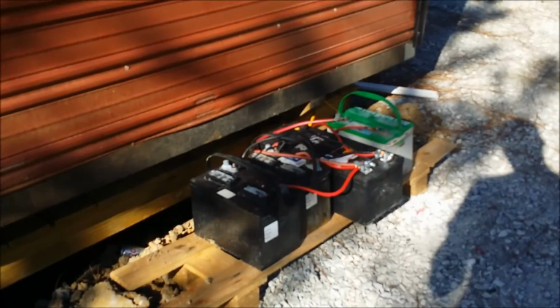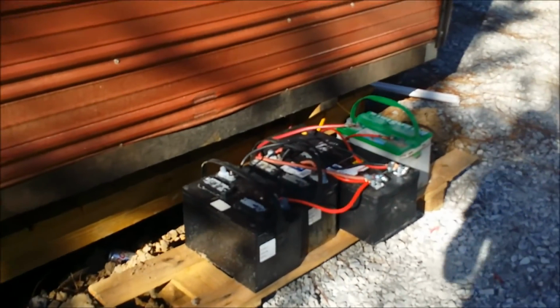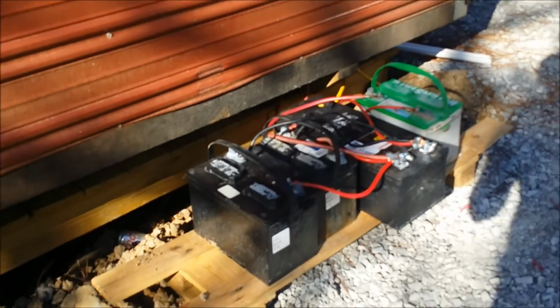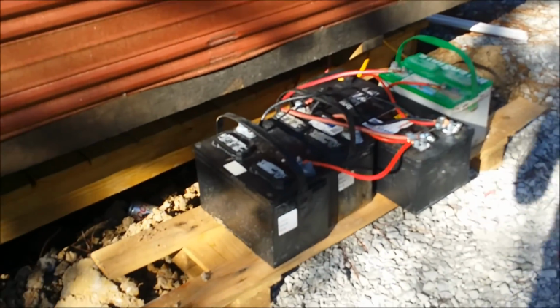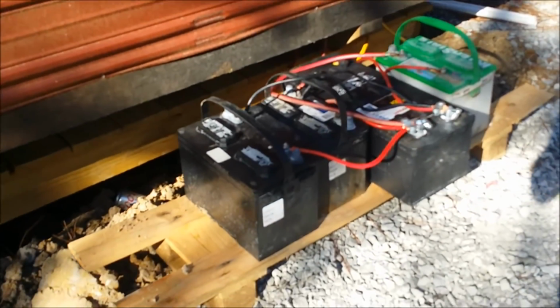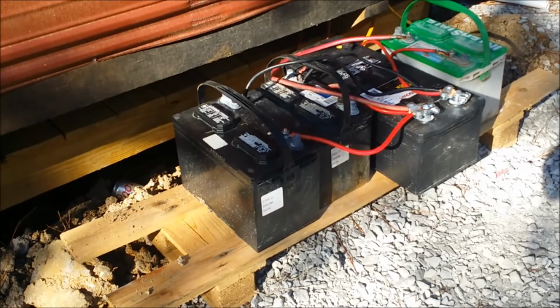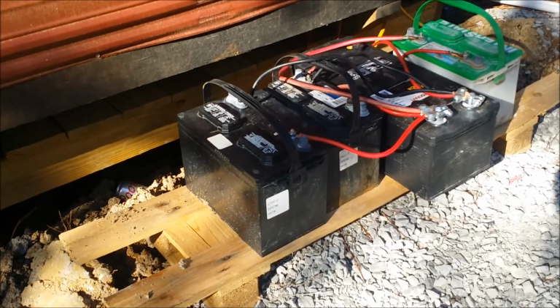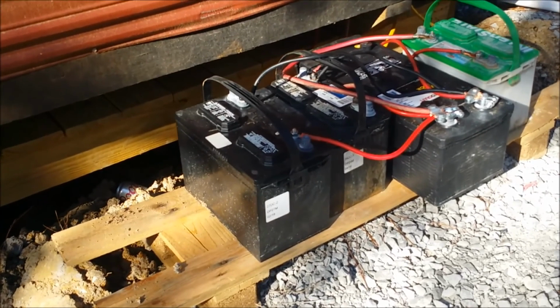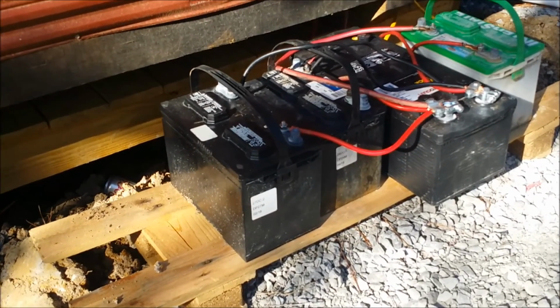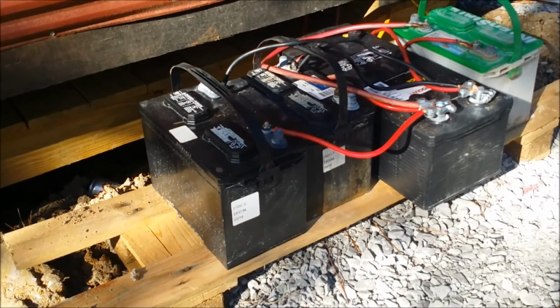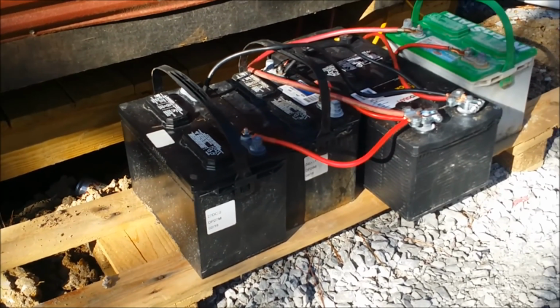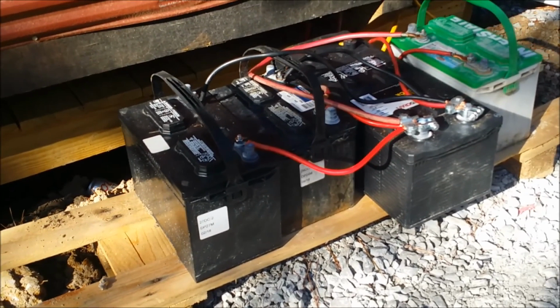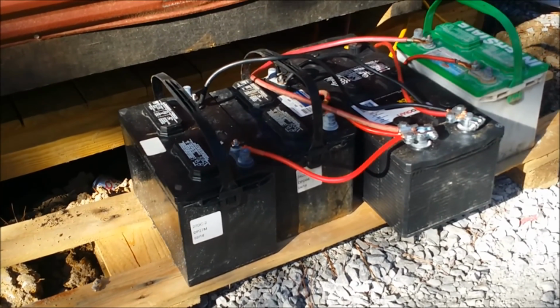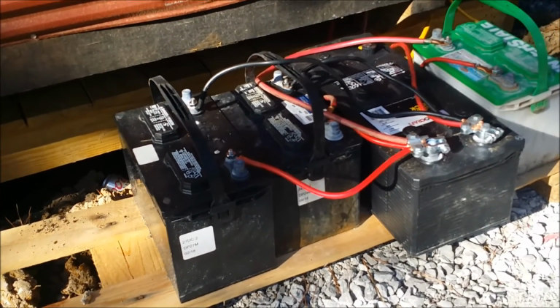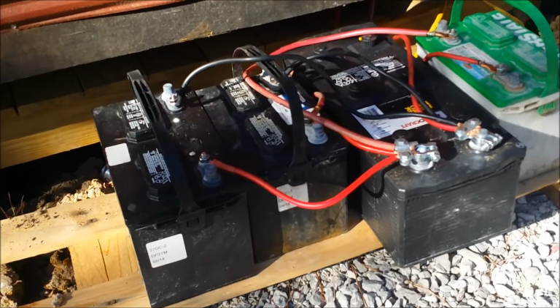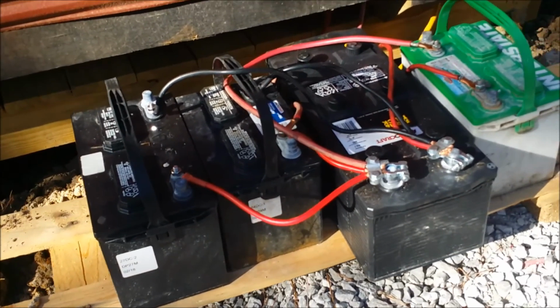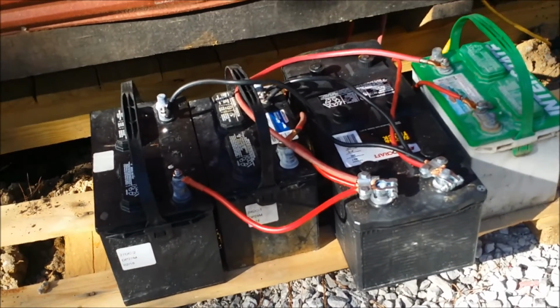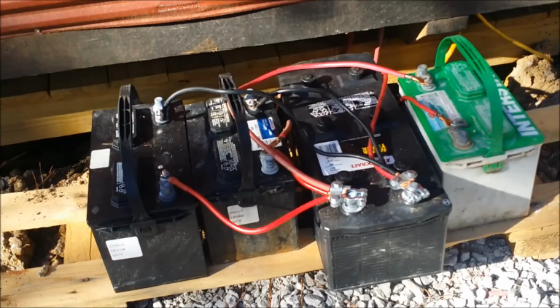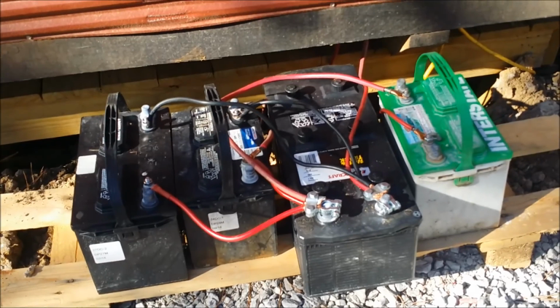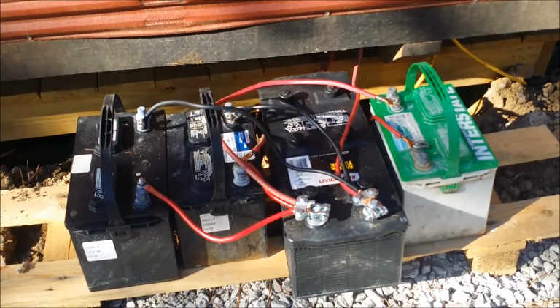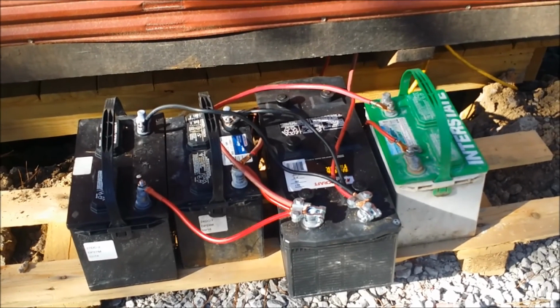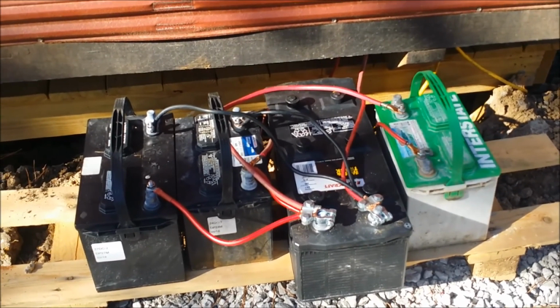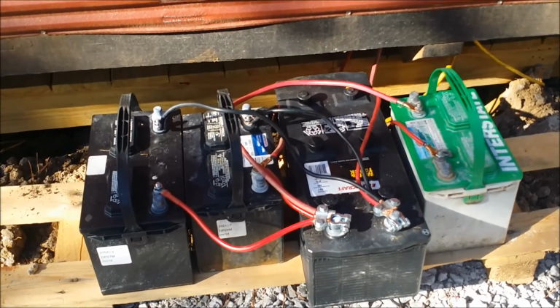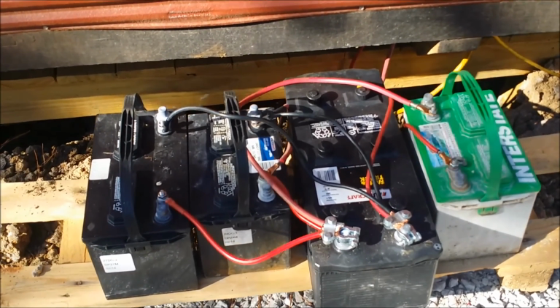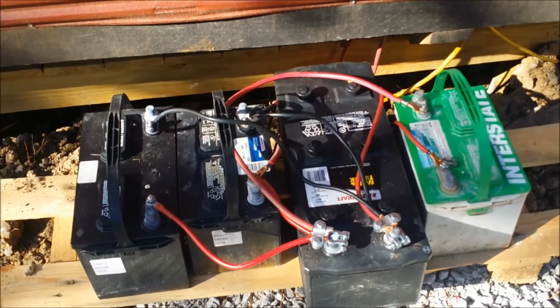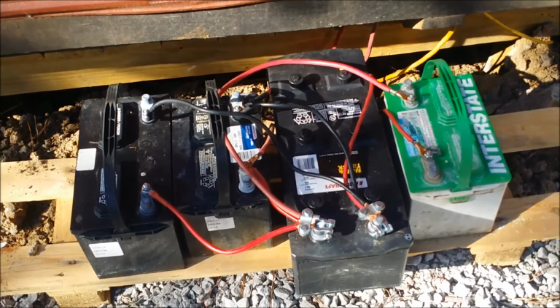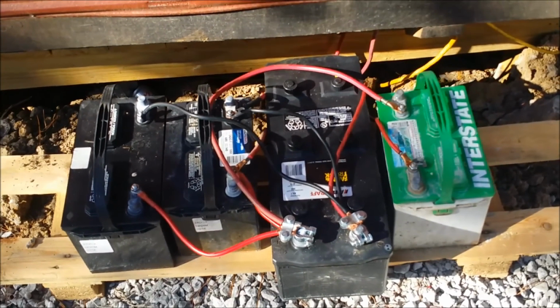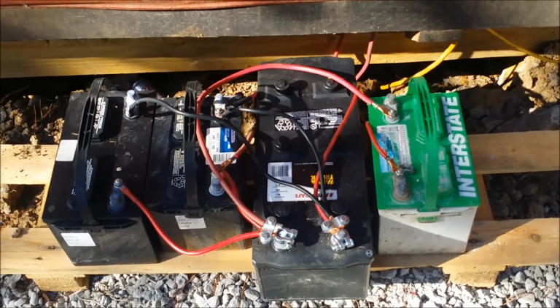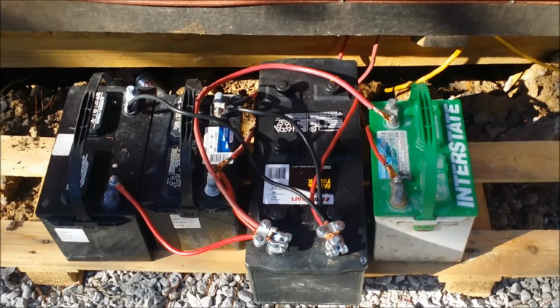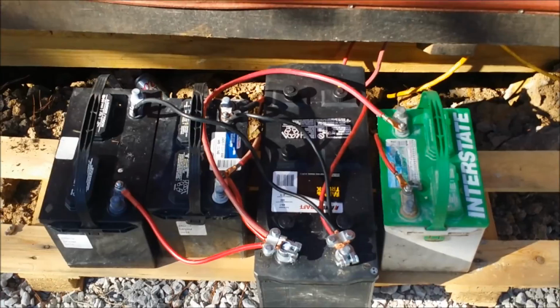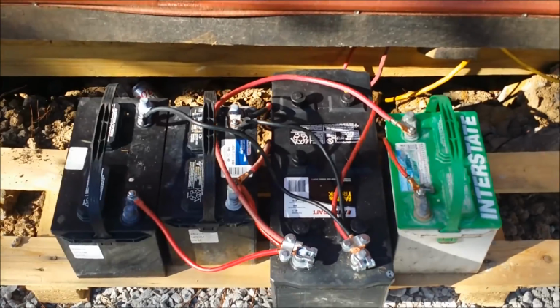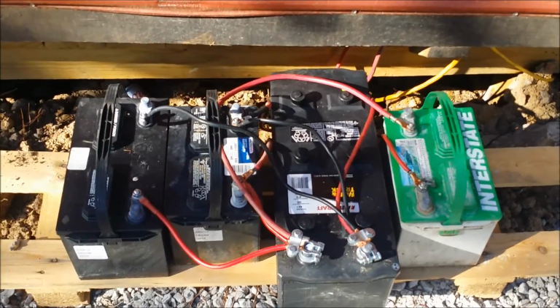Here's my pretty basic lead acid battery bank that I've built. It's all 12 volt and everything is wired in parallel together. I'm going to build a structure to enclose all this eventually and probably use some better batteries, but this is my prototype for now.